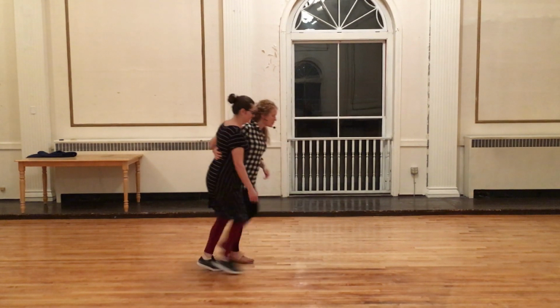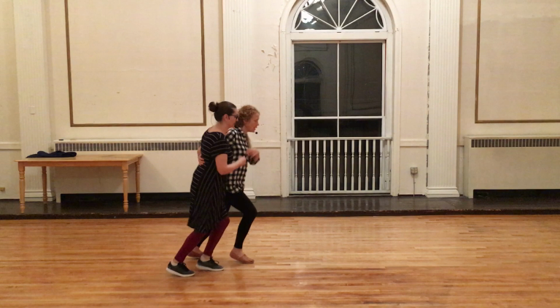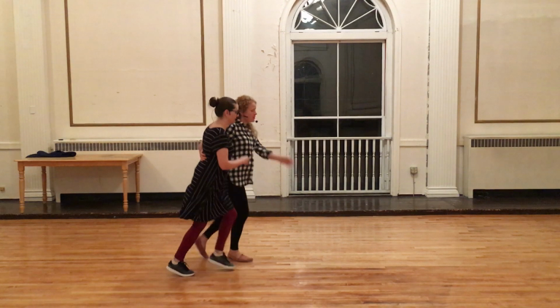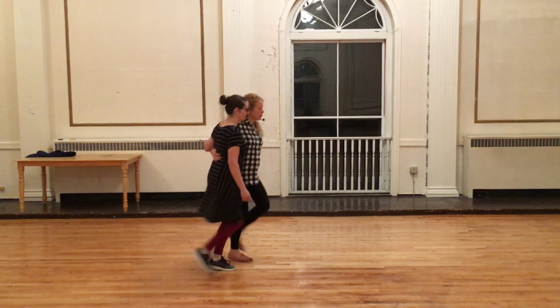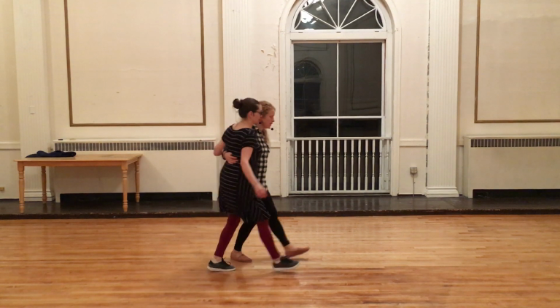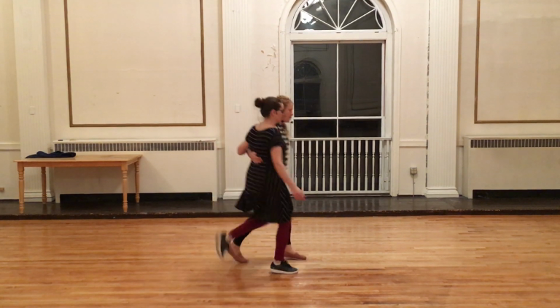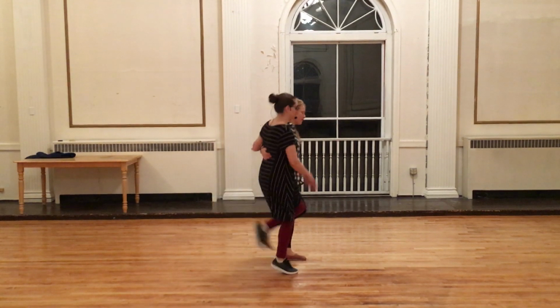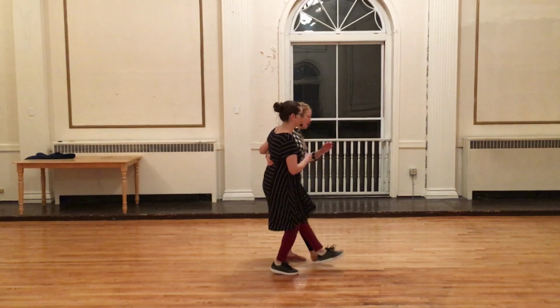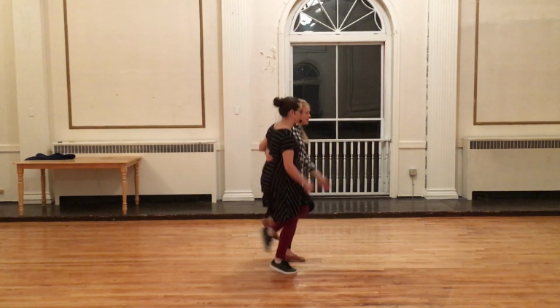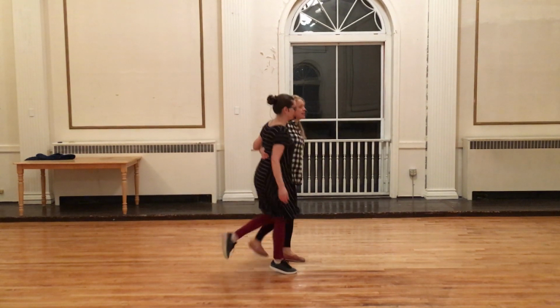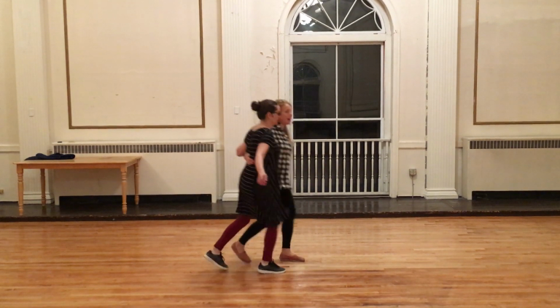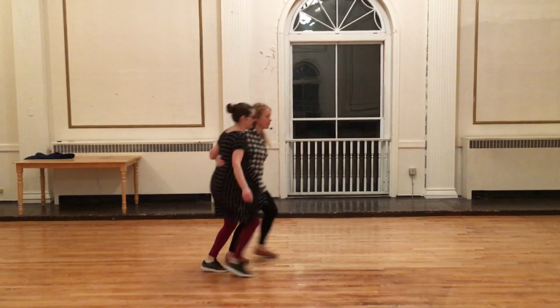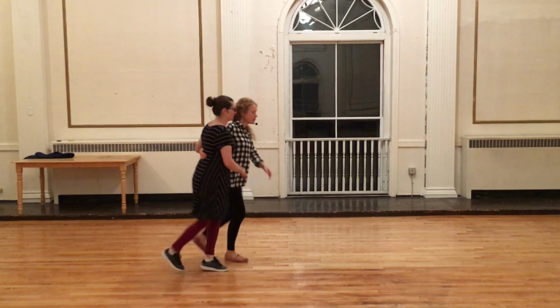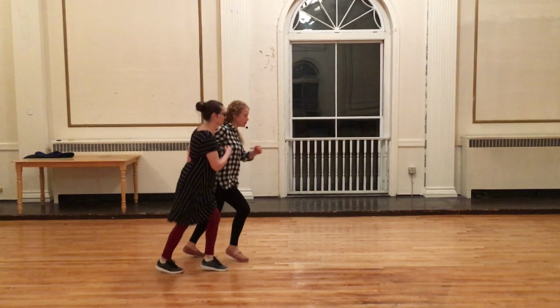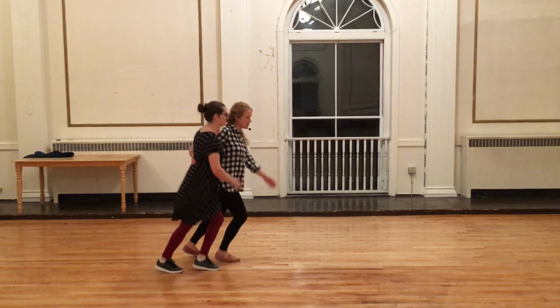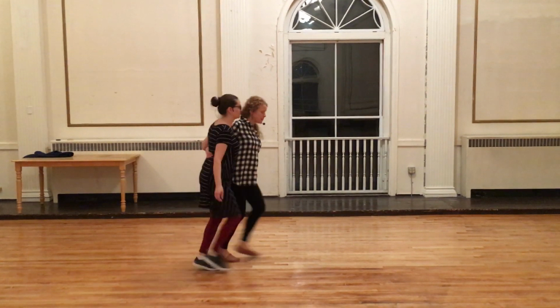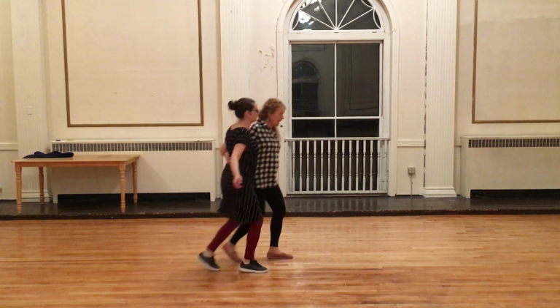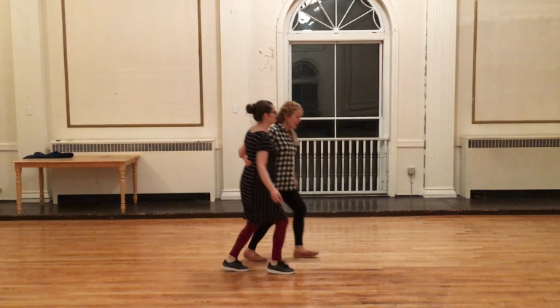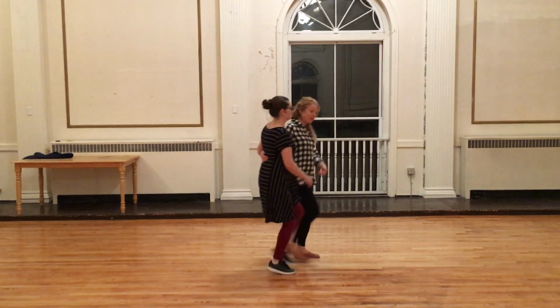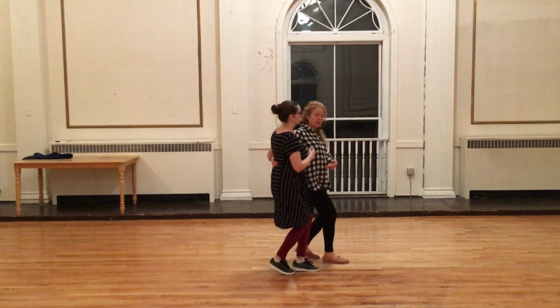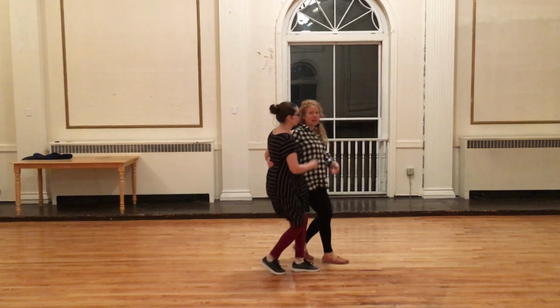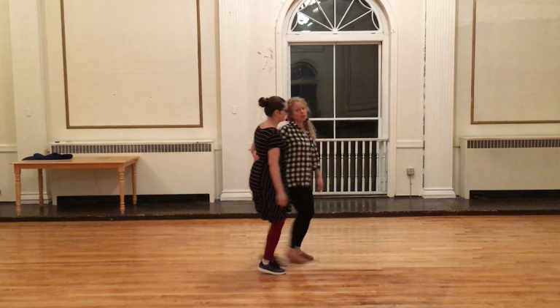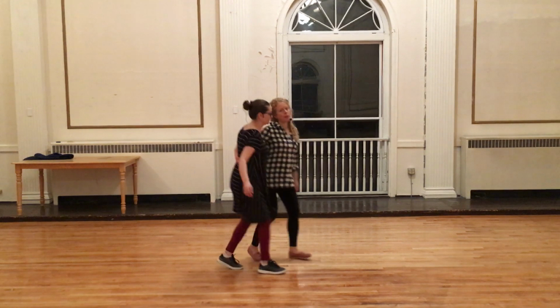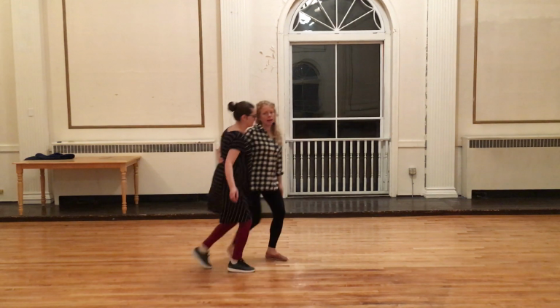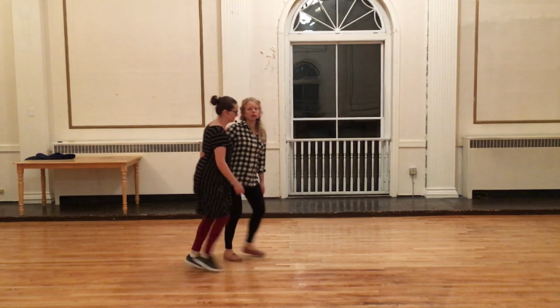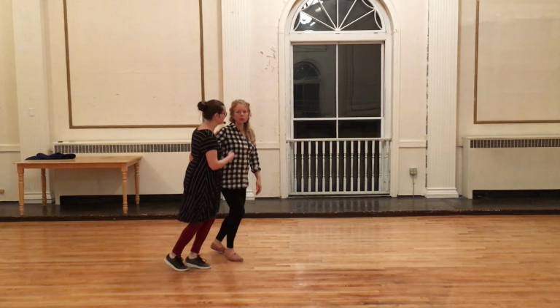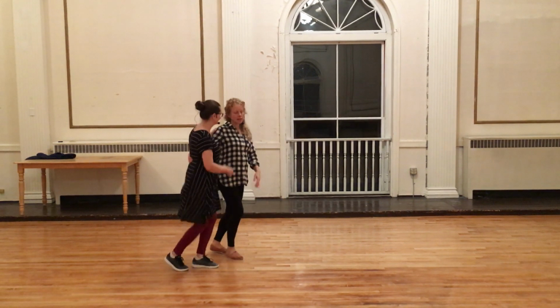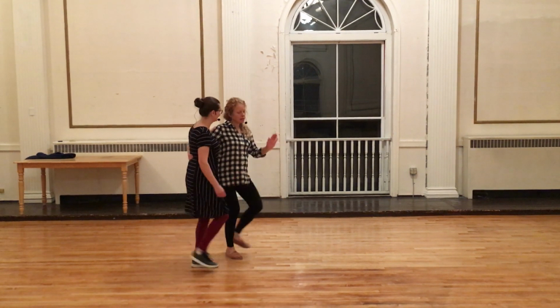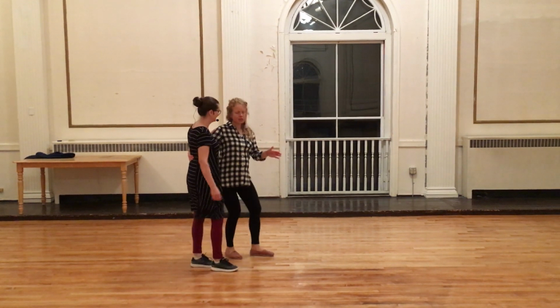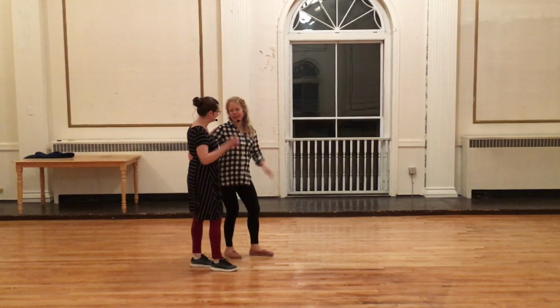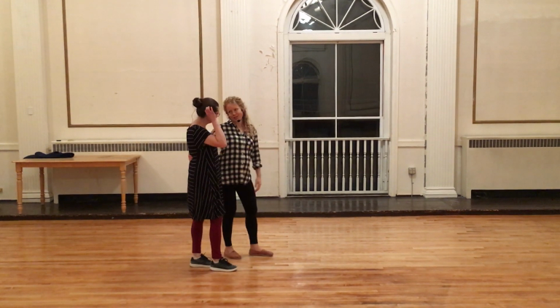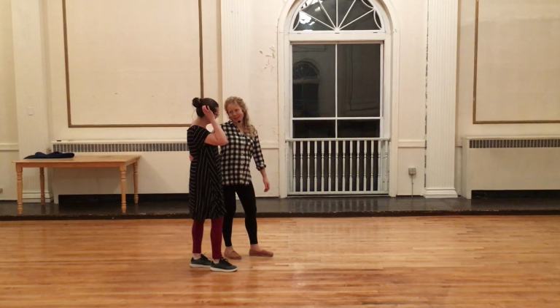If you do 8-count with triple steps versus Charleston, that is a change with the balance or the pulse: 1, 2, 3, 4, 5, 6, 7 — that's the triple steps. And if the follow doesn't catch it right away, no big deal, we're just going to catch on.